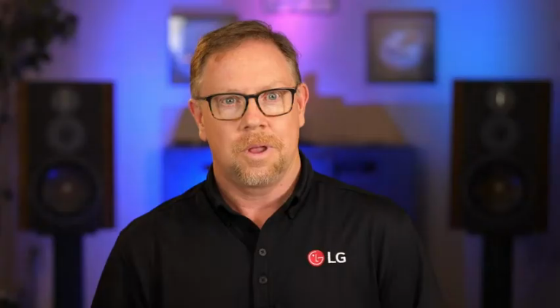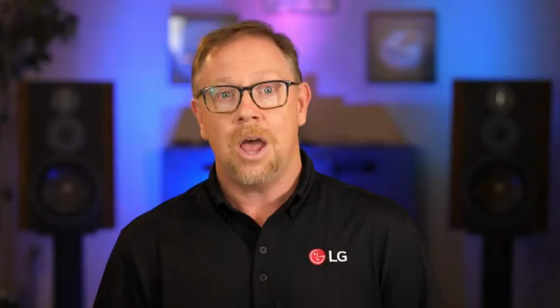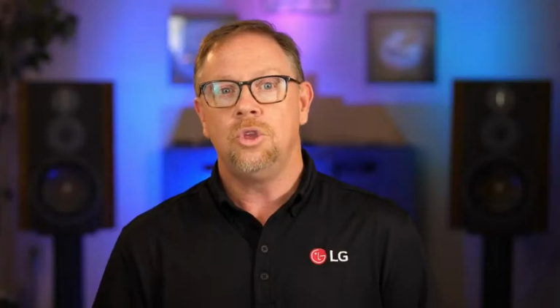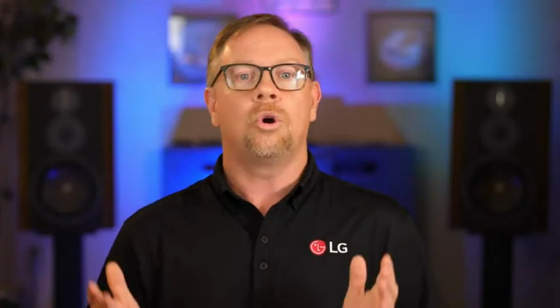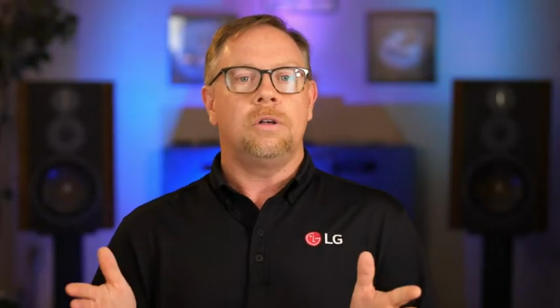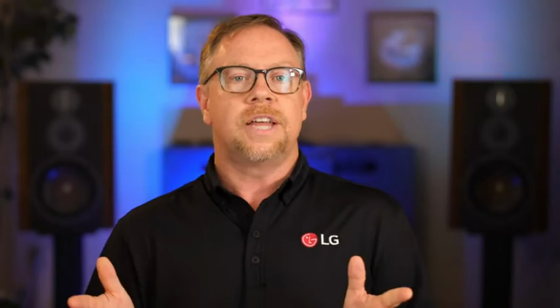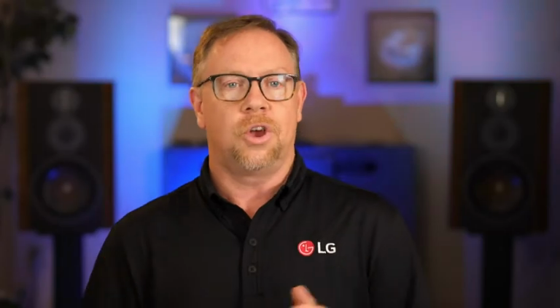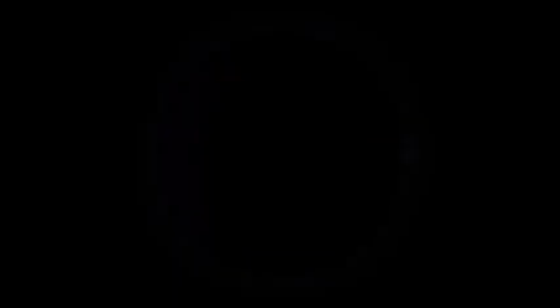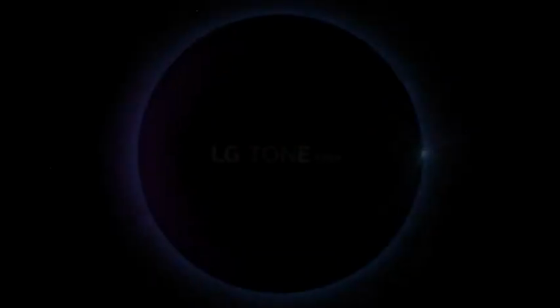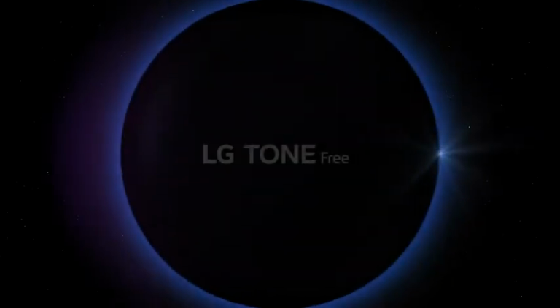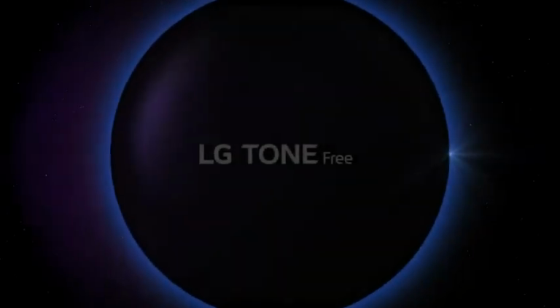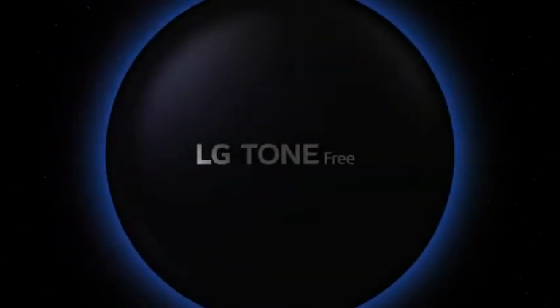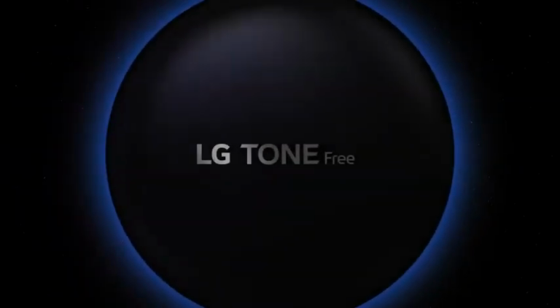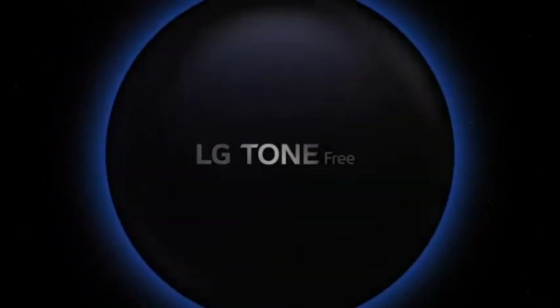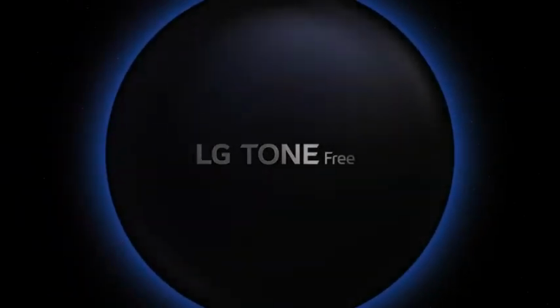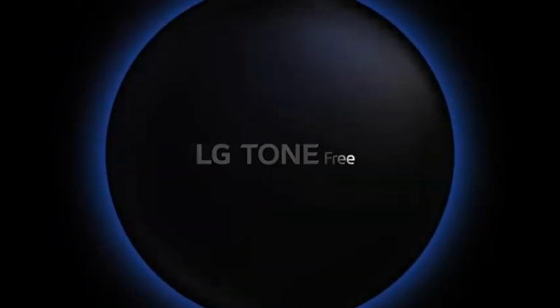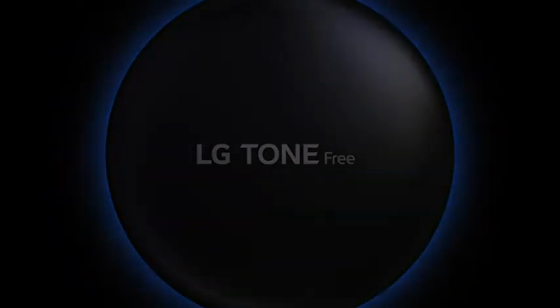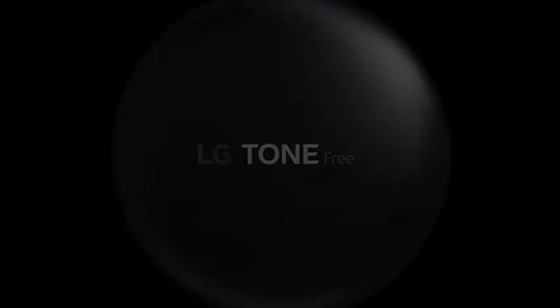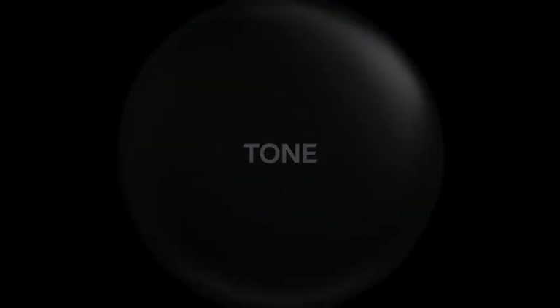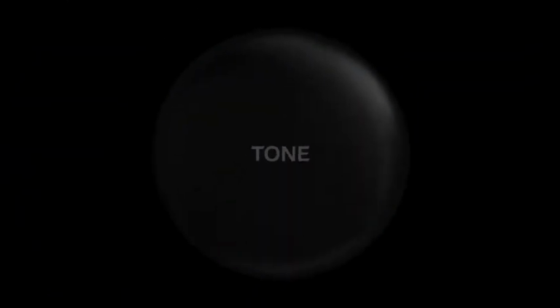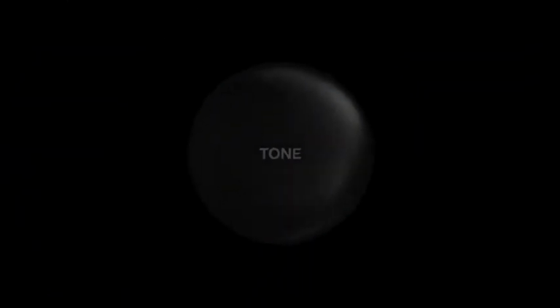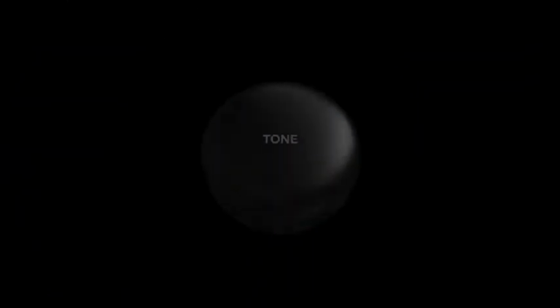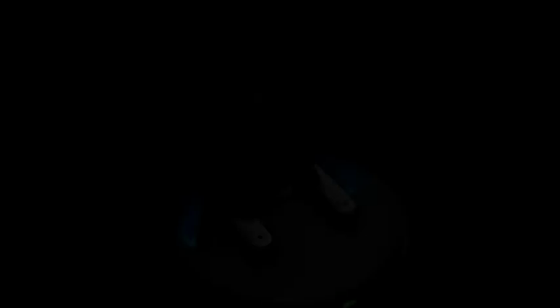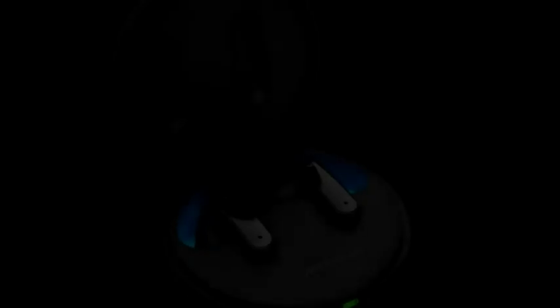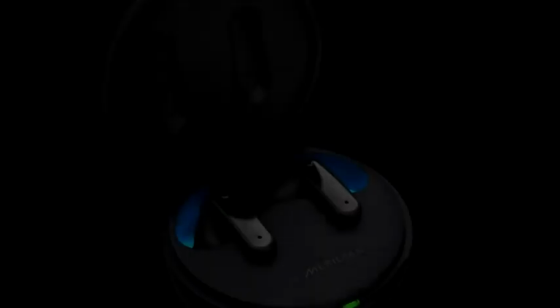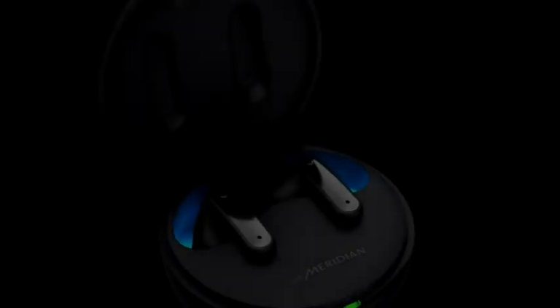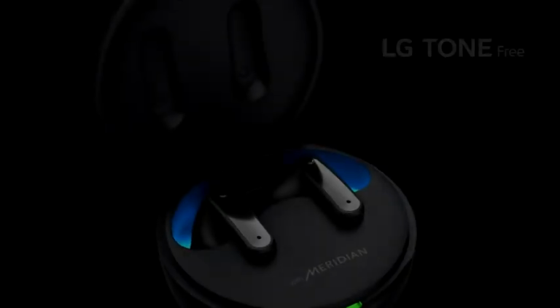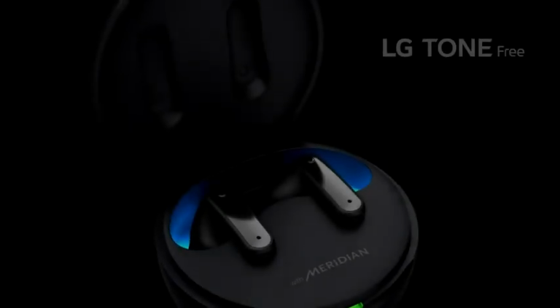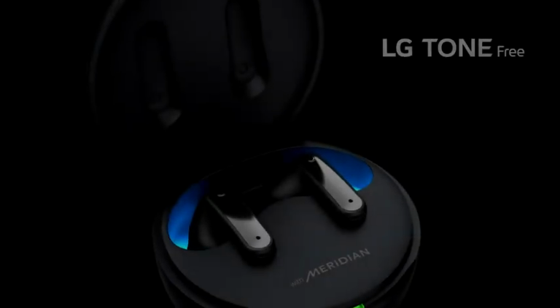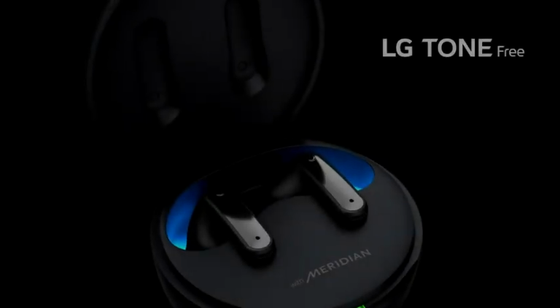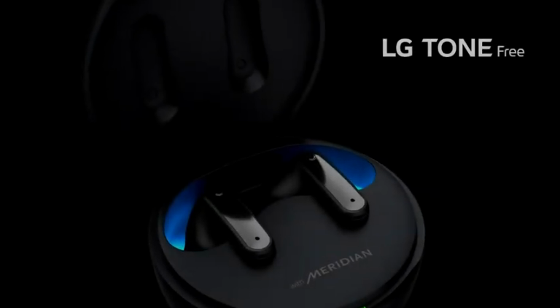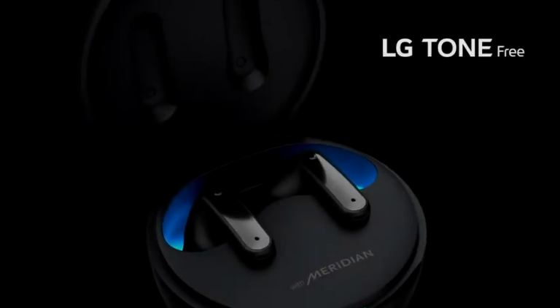Now, you are all set to go. Thank you for purchasing LG's Tone-Free wireless earbuds and we hope you get many years of enjoyable performance from them.